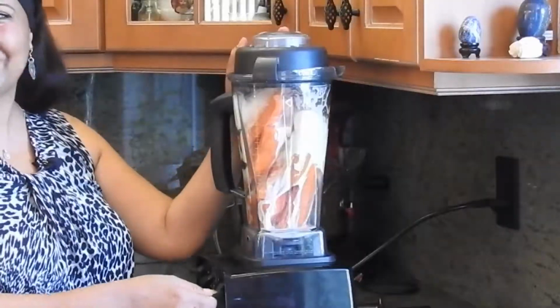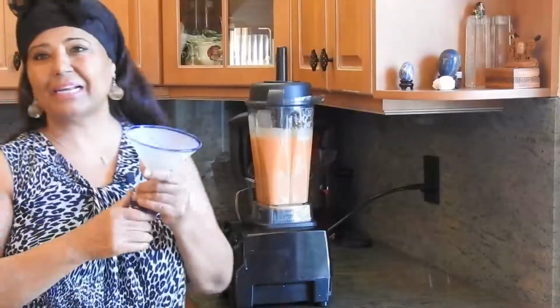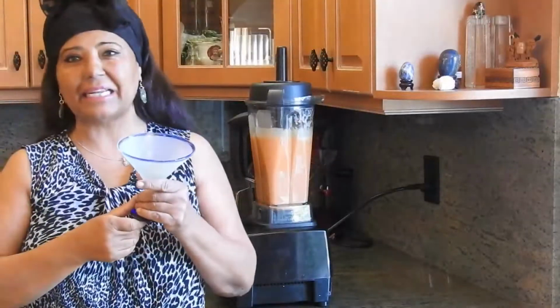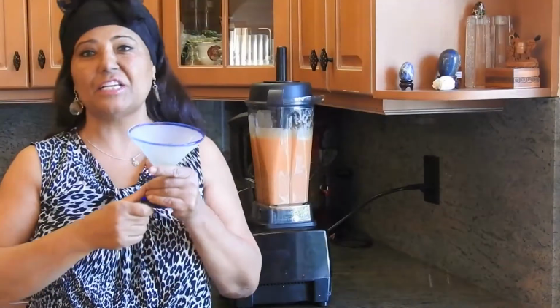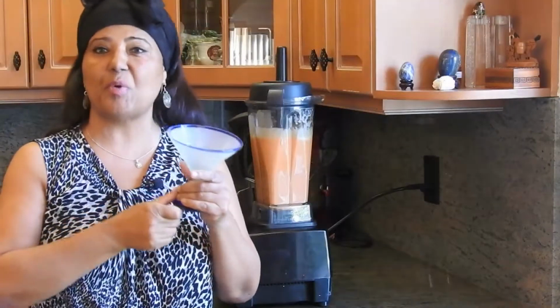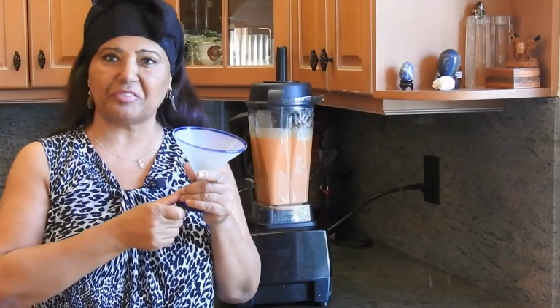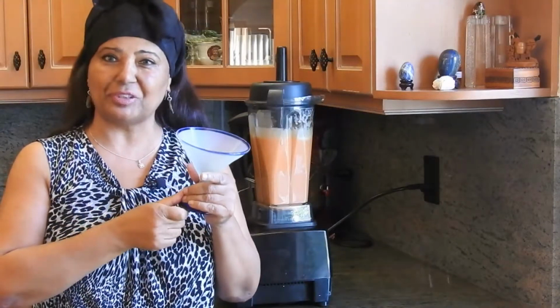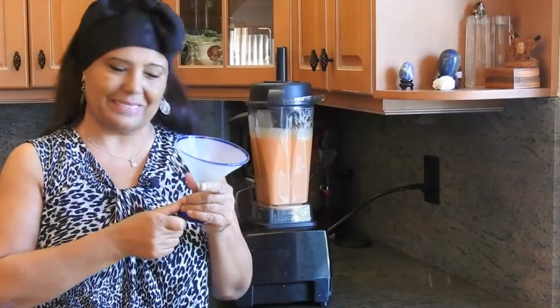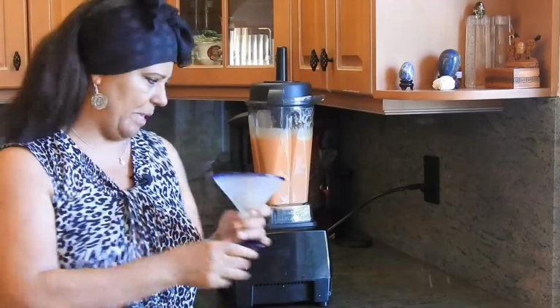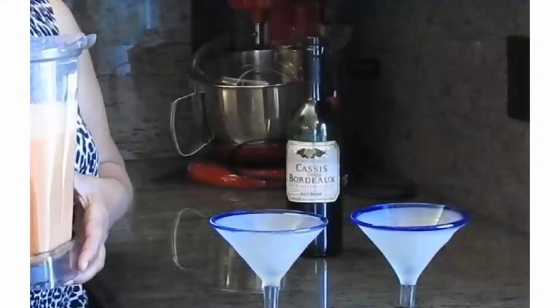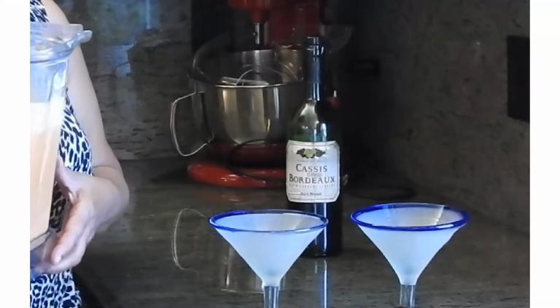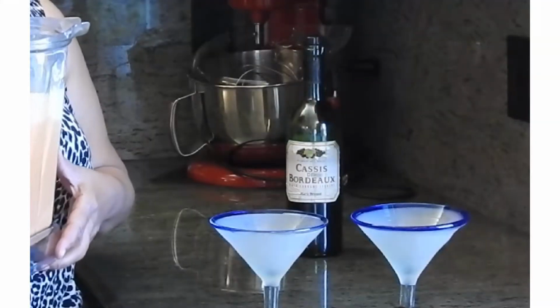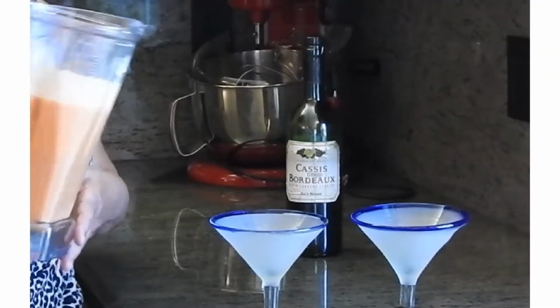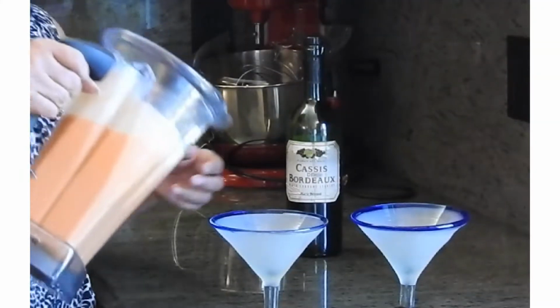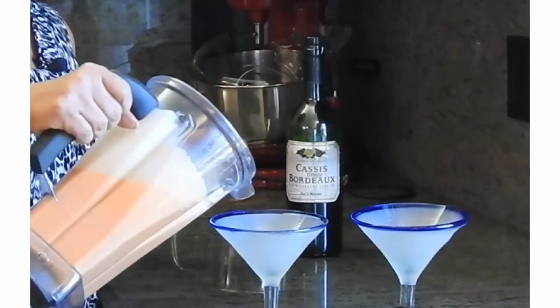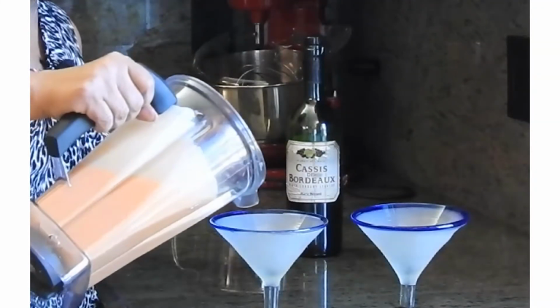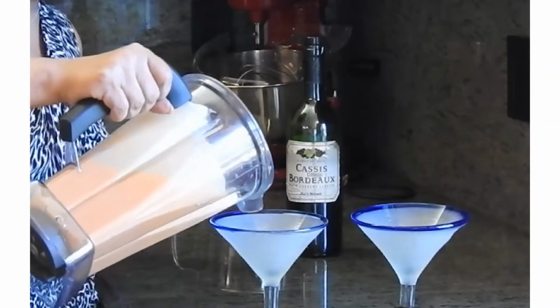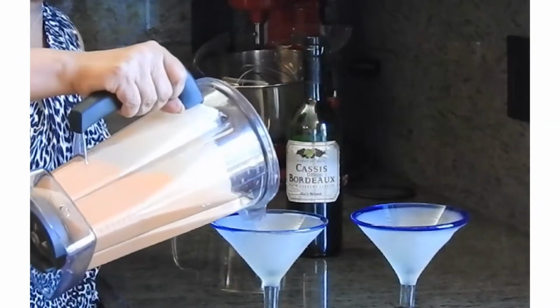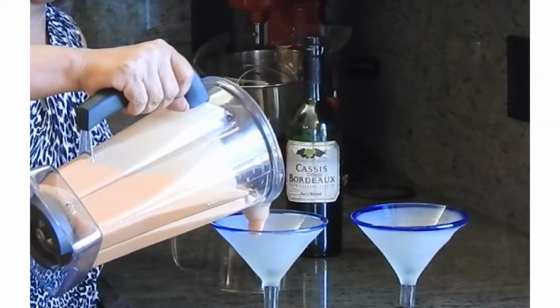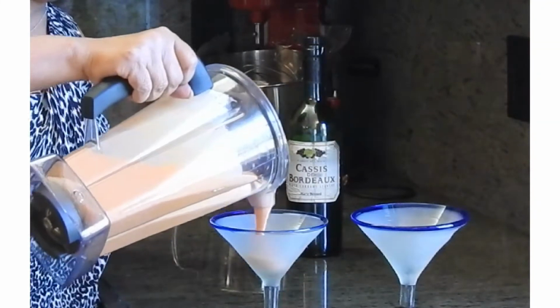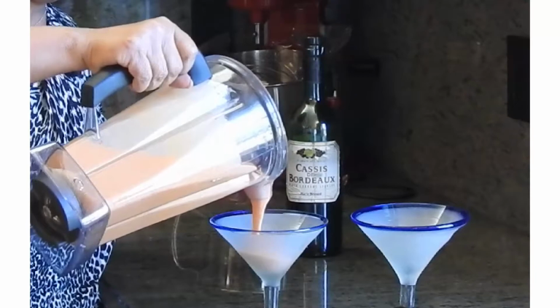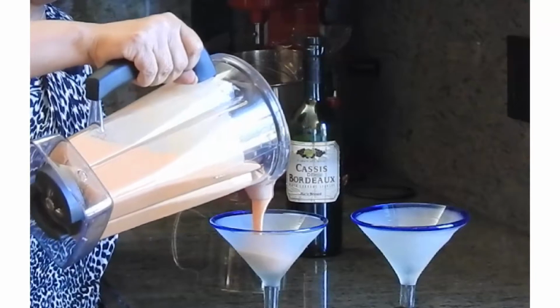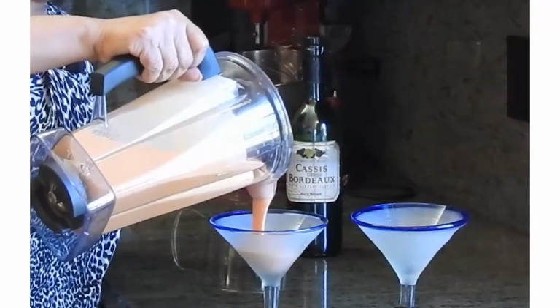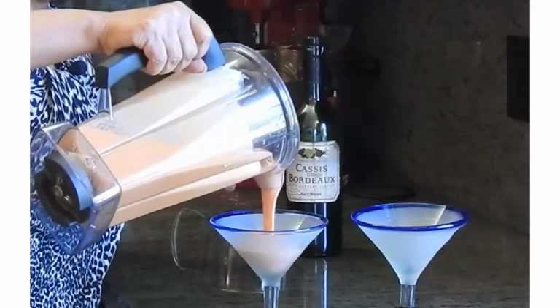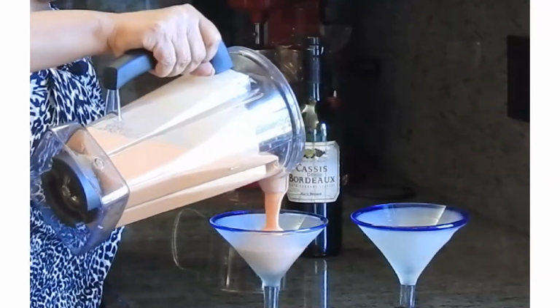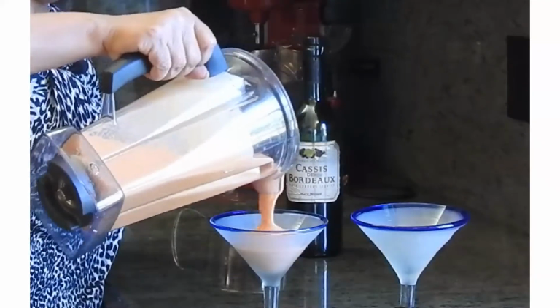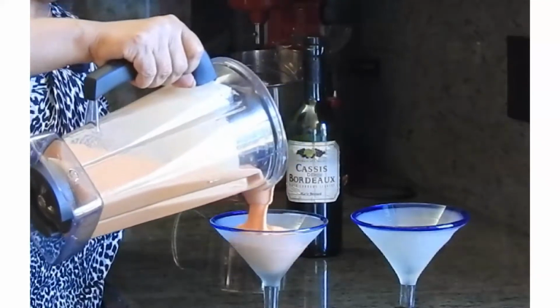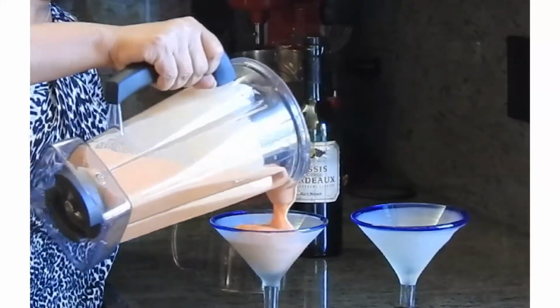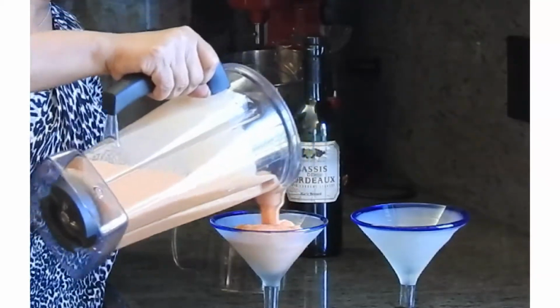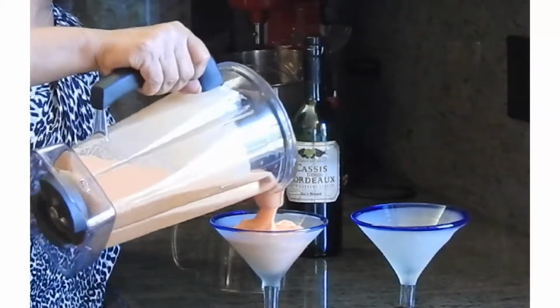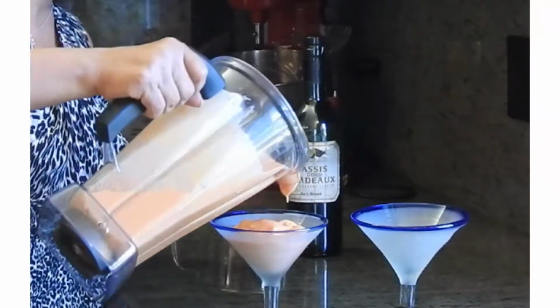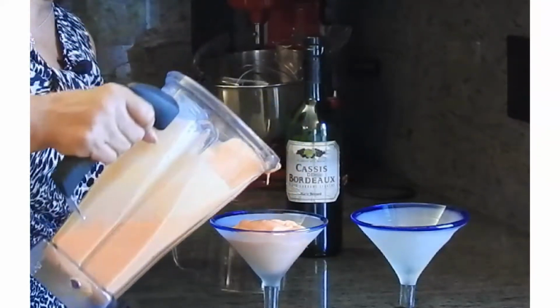A margarita glass is perfect for this recipe. Now it's time just to pour this delicious, creamy, refreshing dessert.